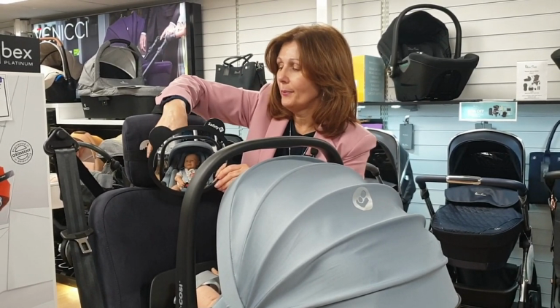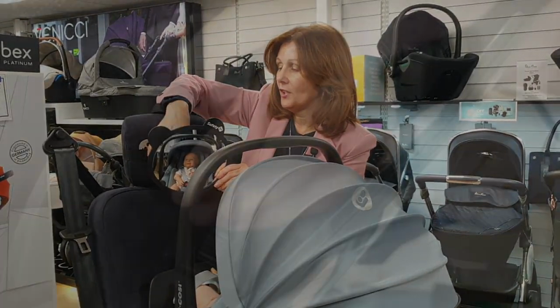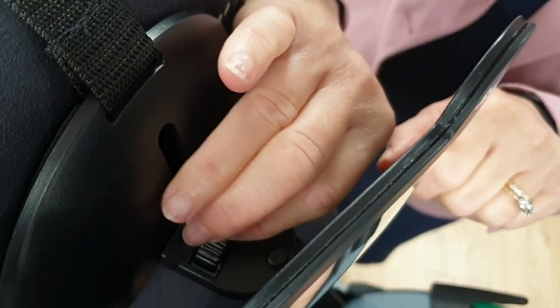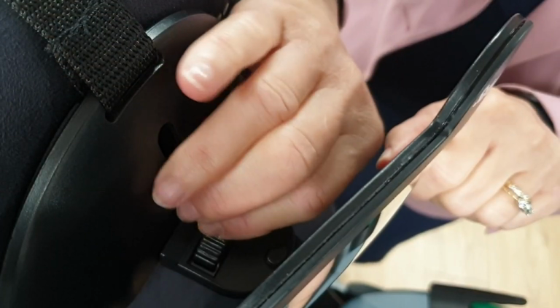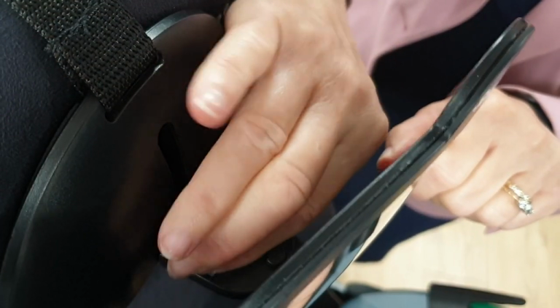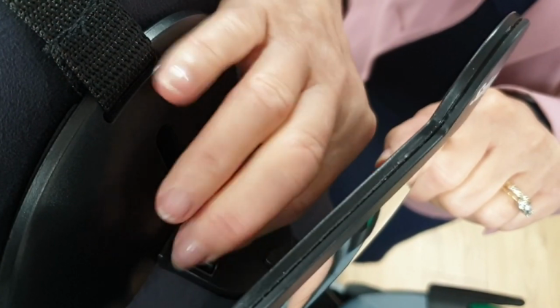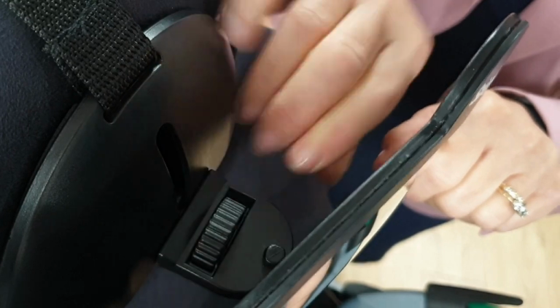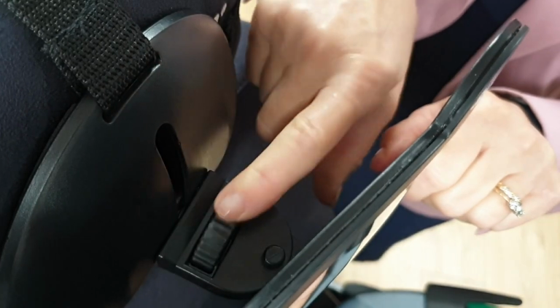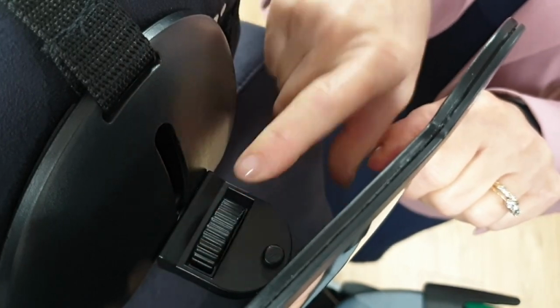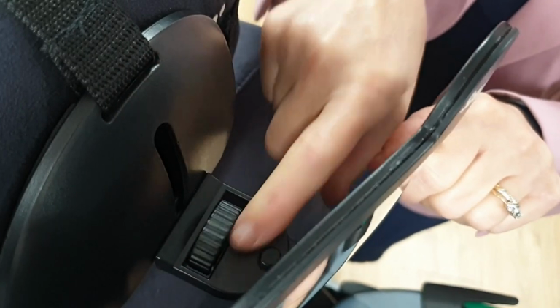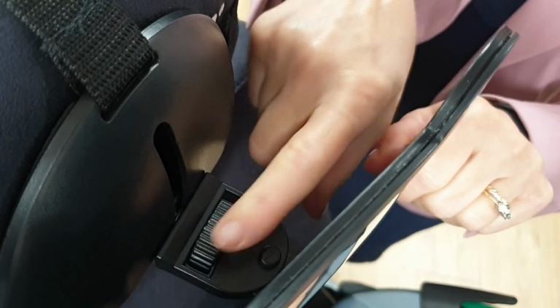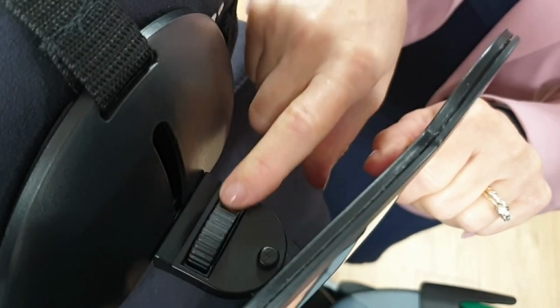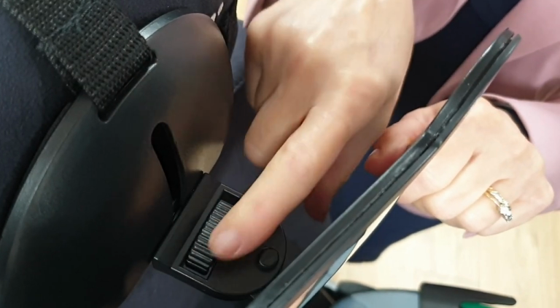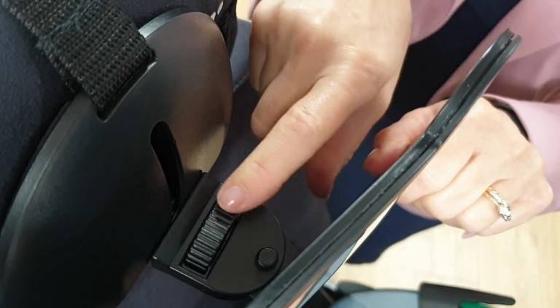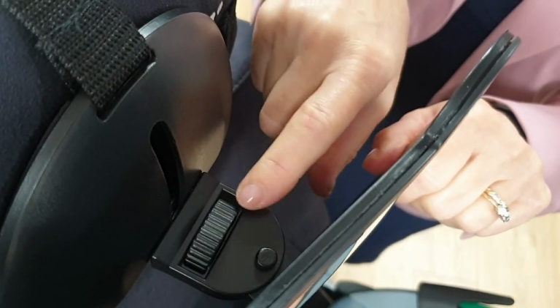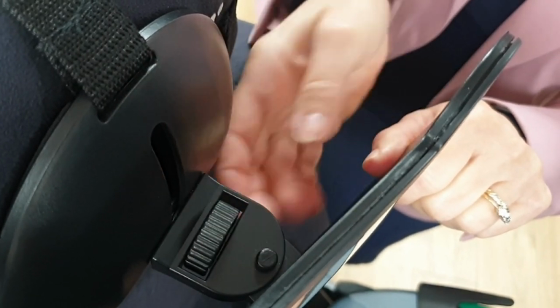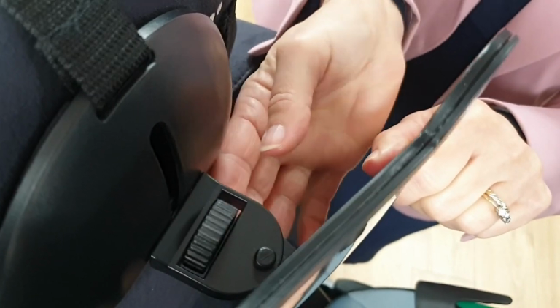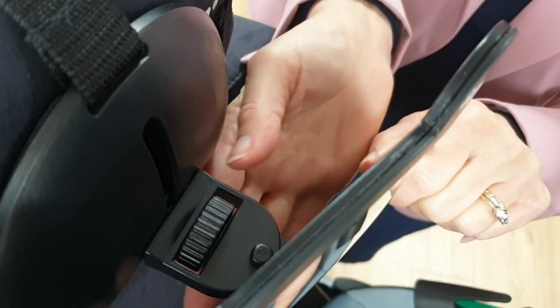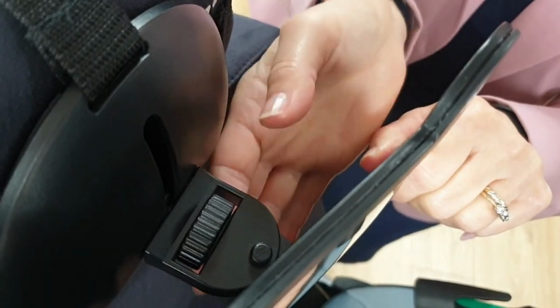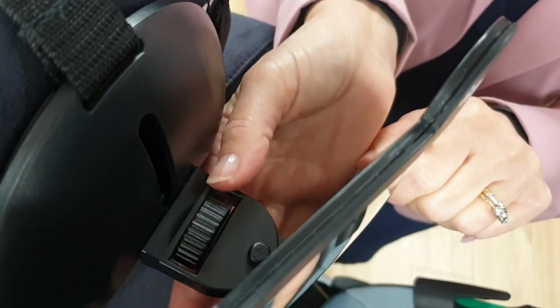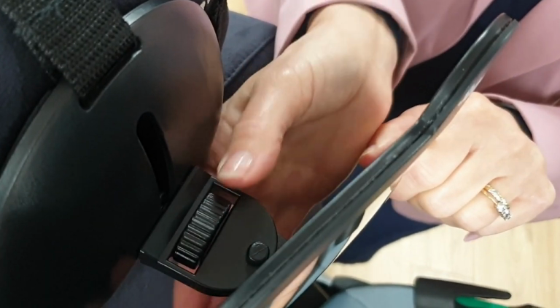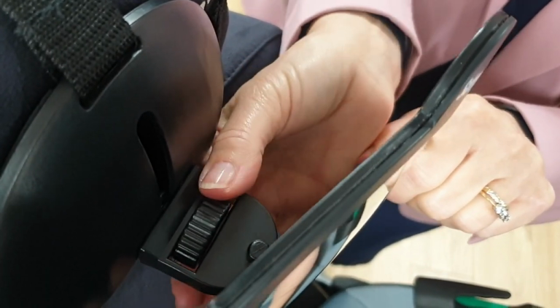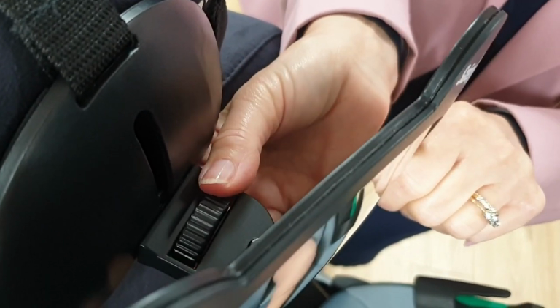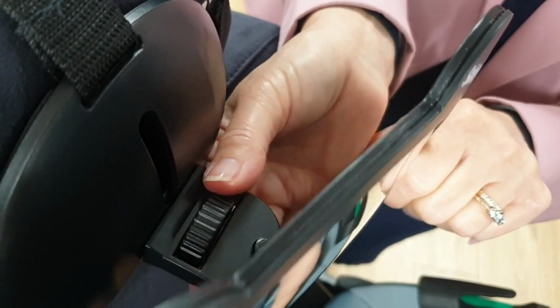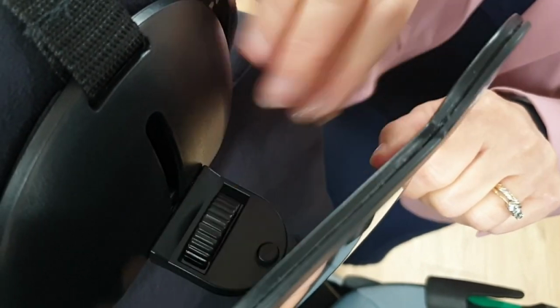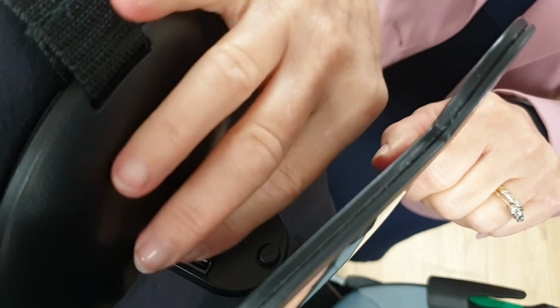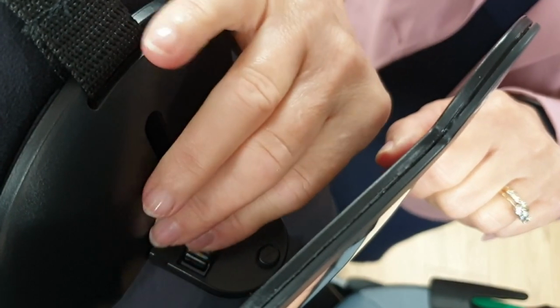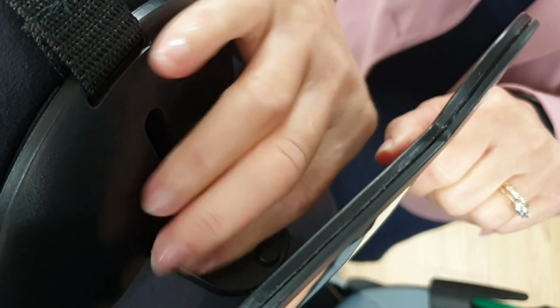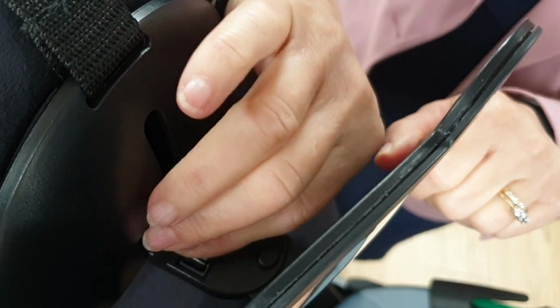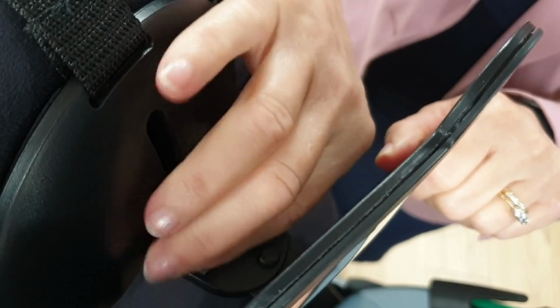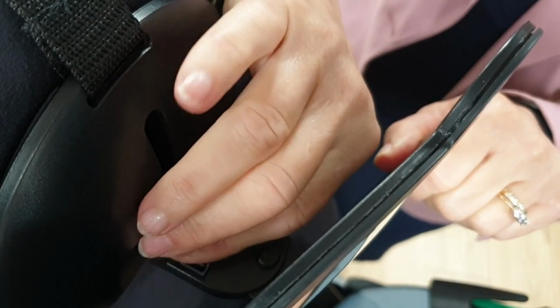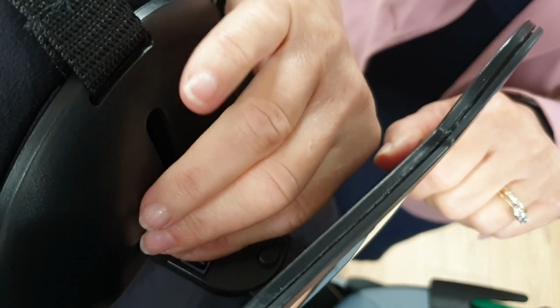Once it's in position, you basically turn it almost like doing up a screw and it tightens so that it's firmly in place.